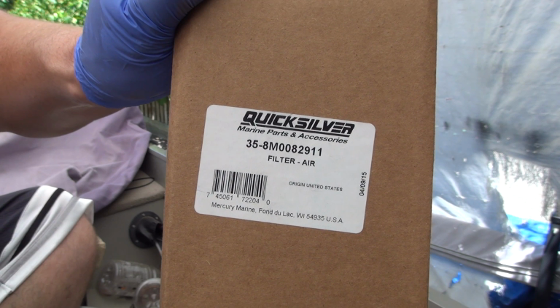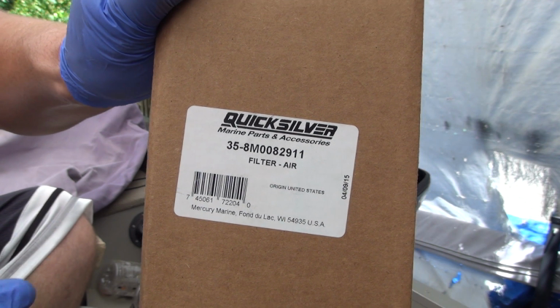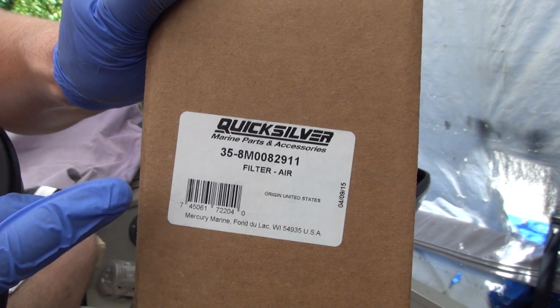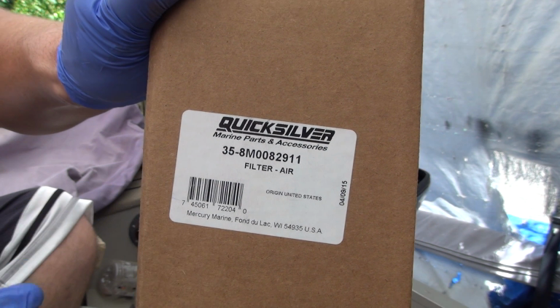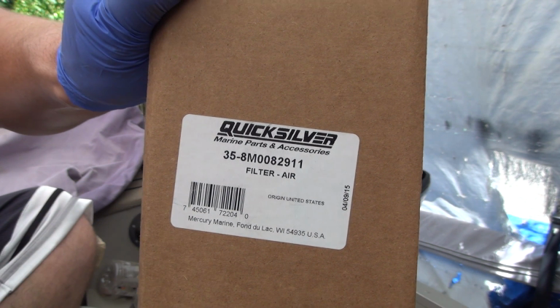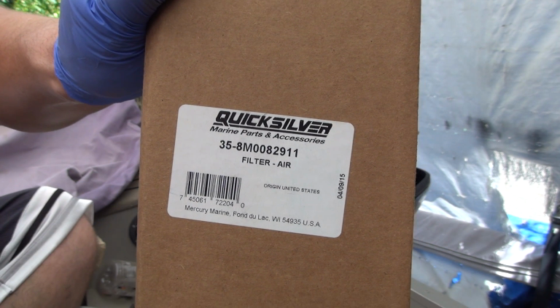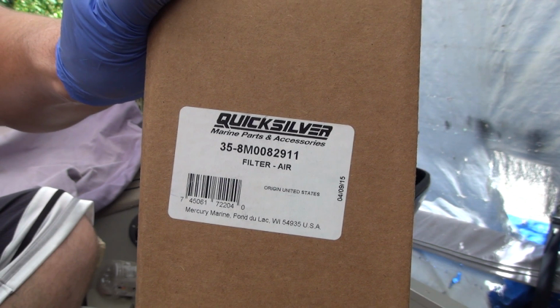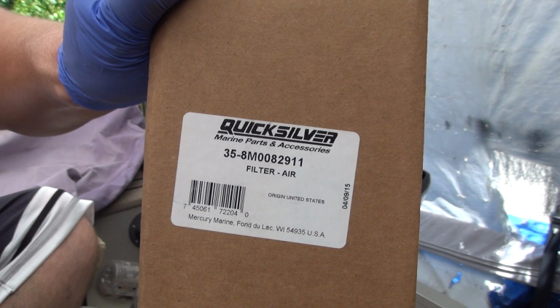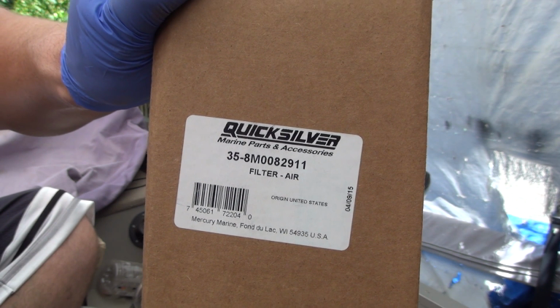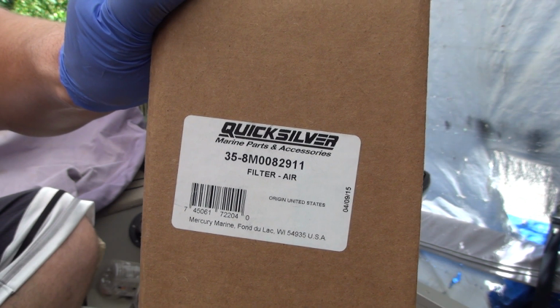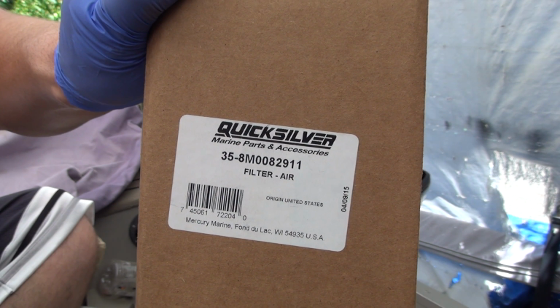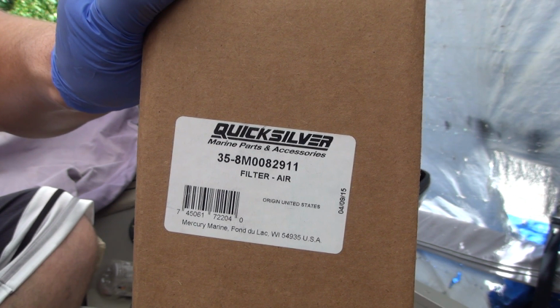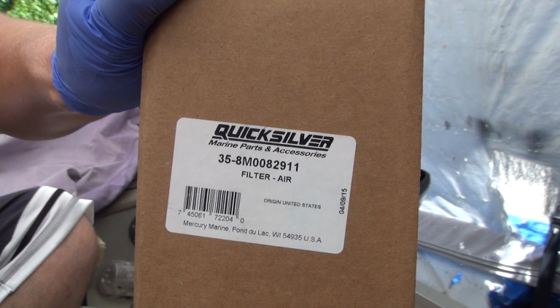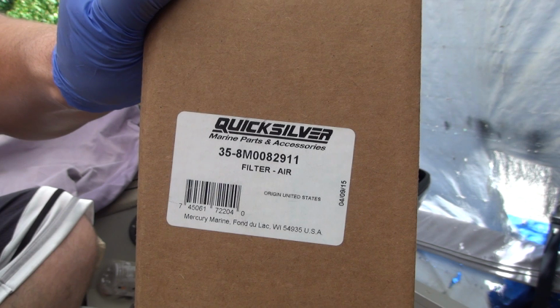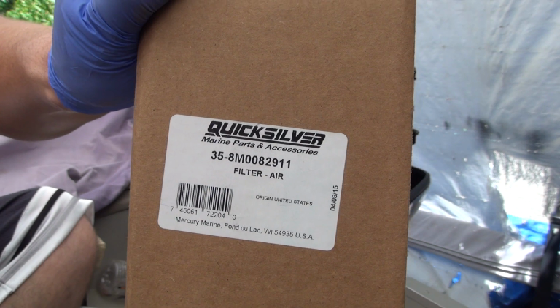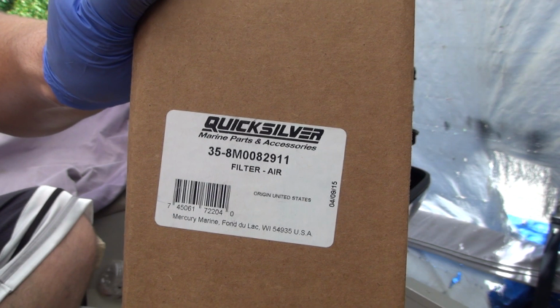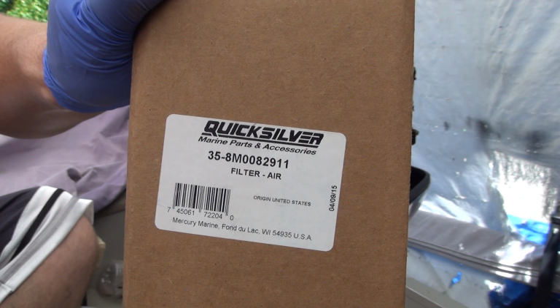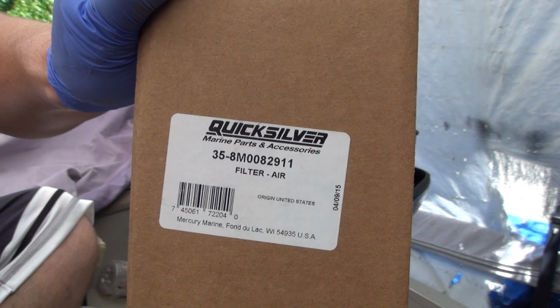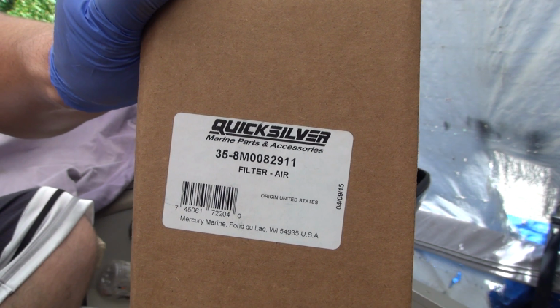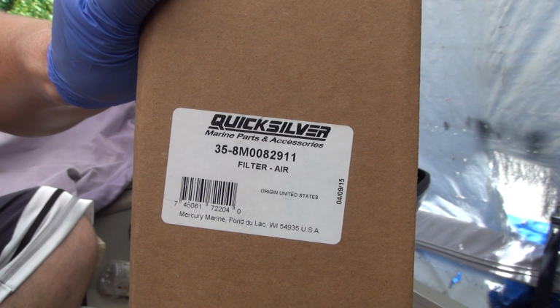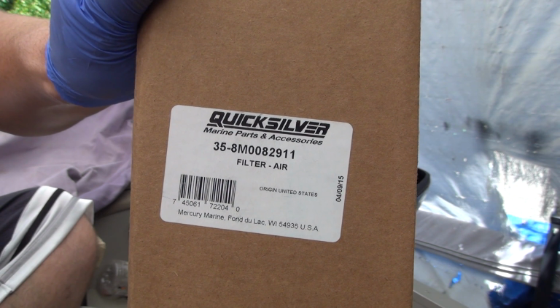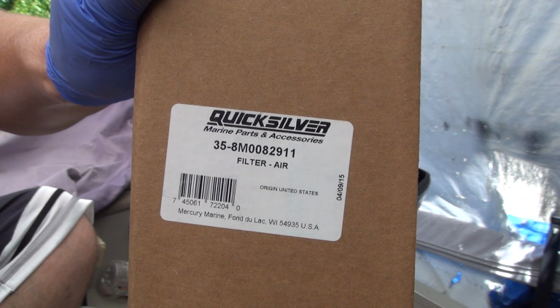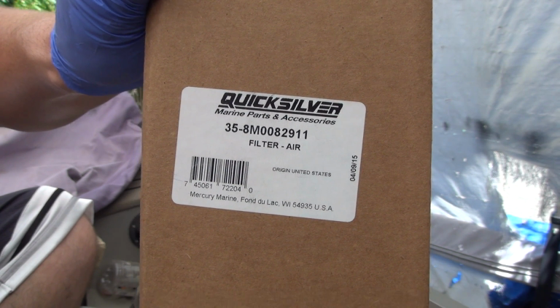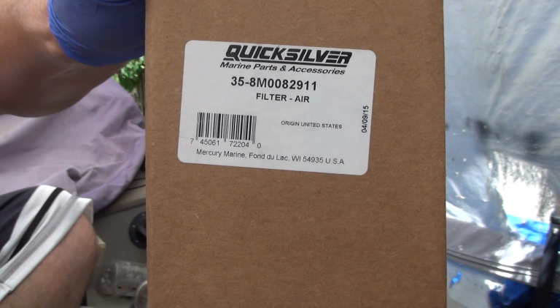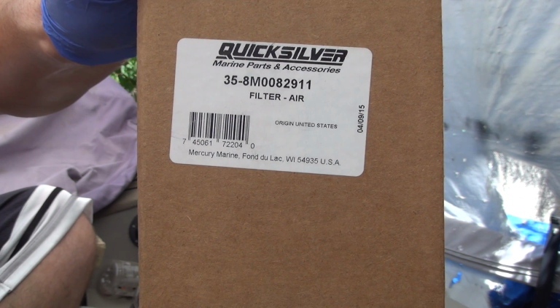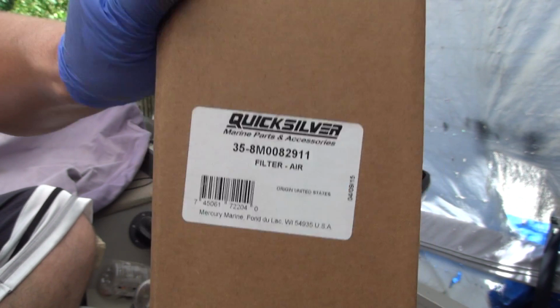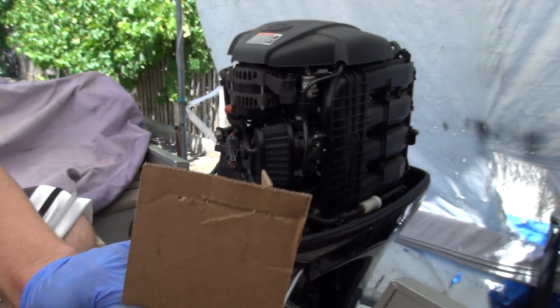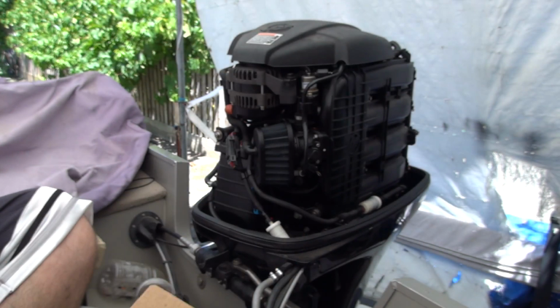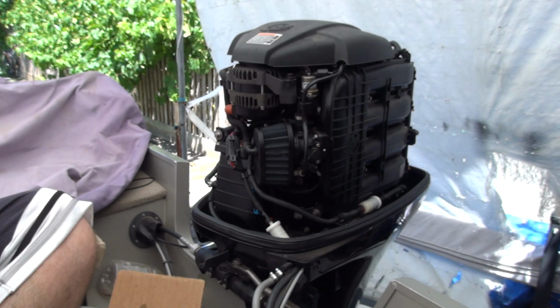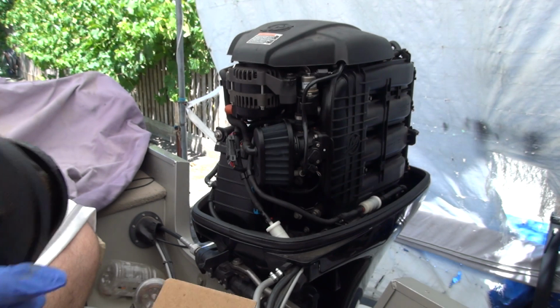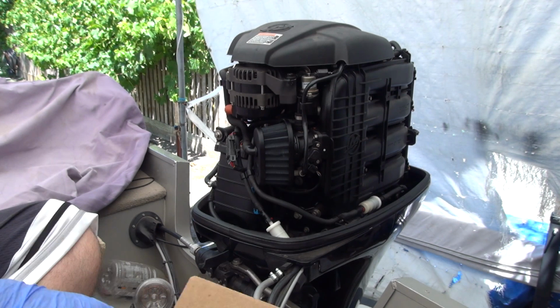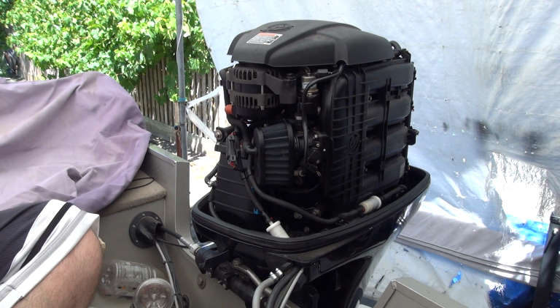Quicksilver and Mercury are the same thing — like Chevy and GMC — so it's not aftermarket or anything like that. Problem solved.